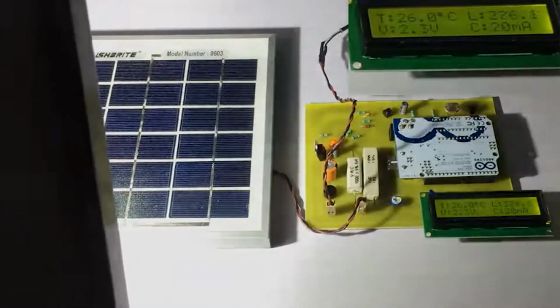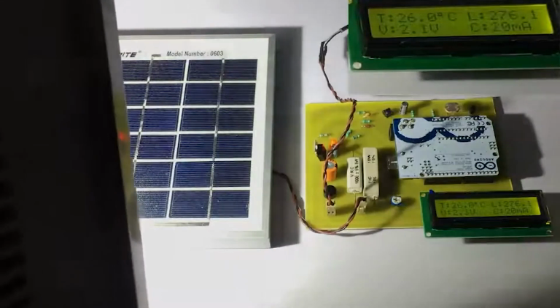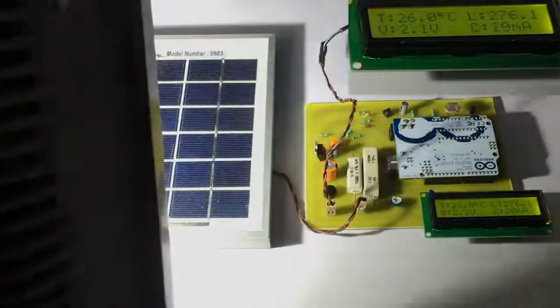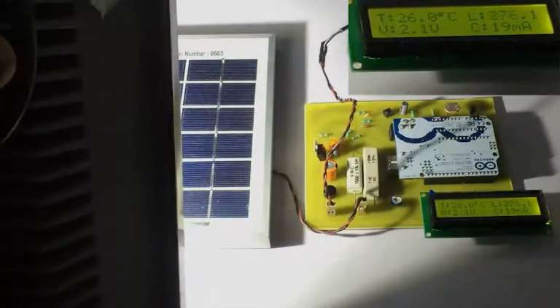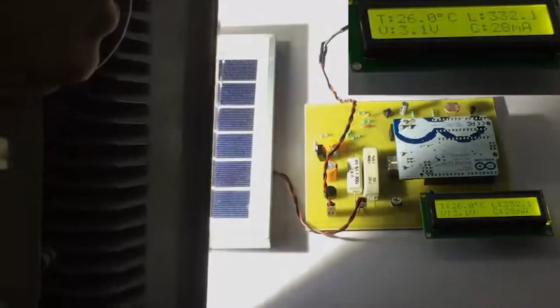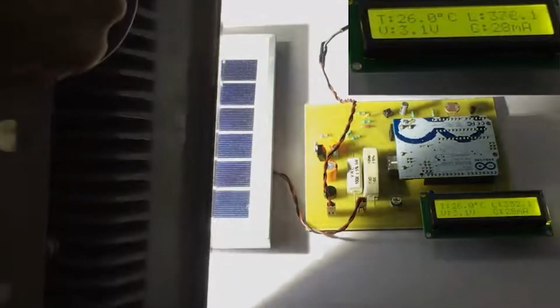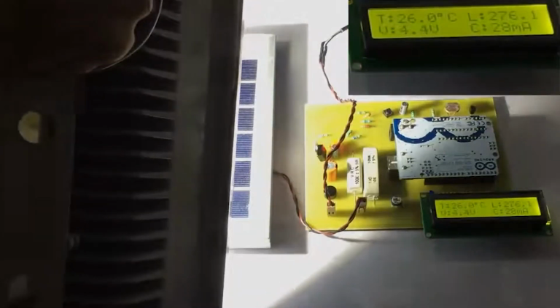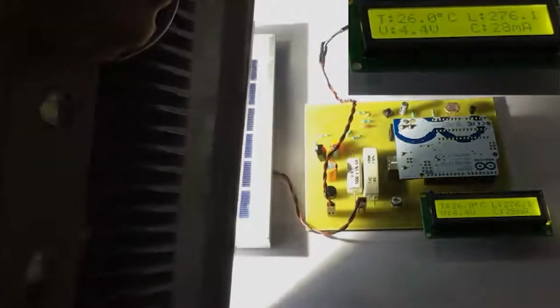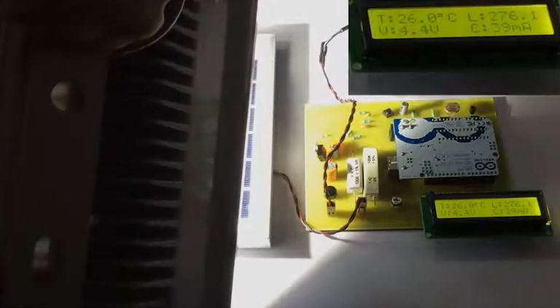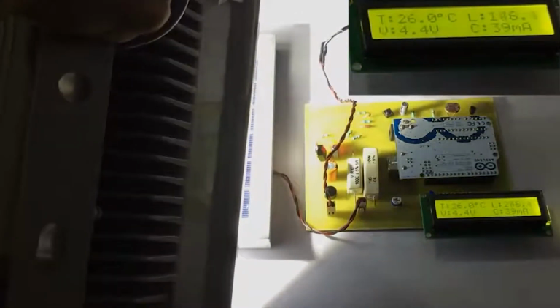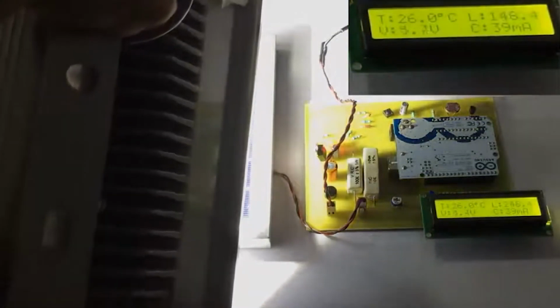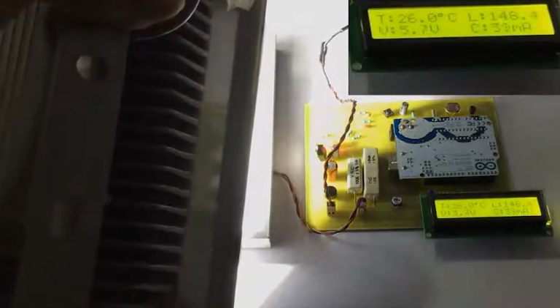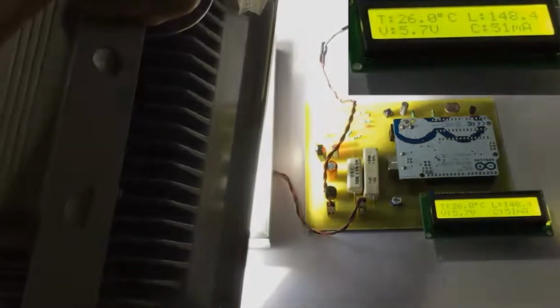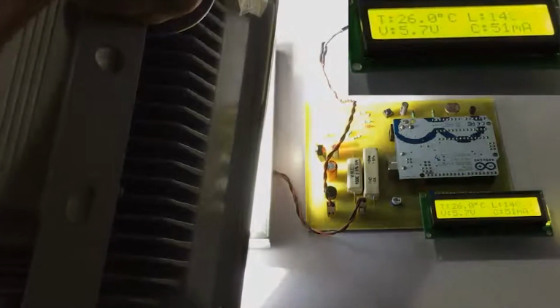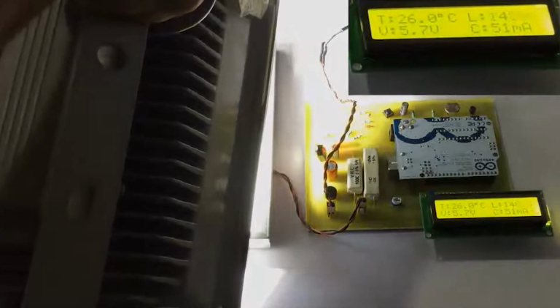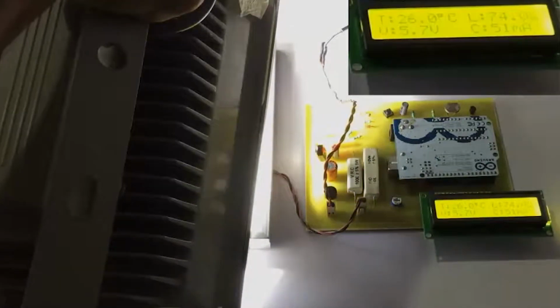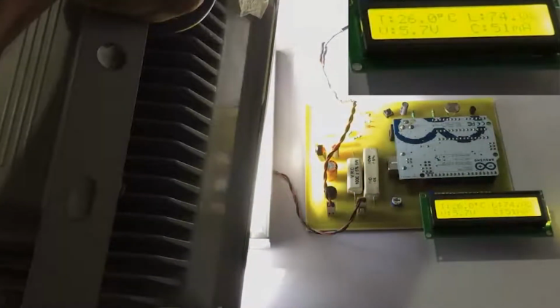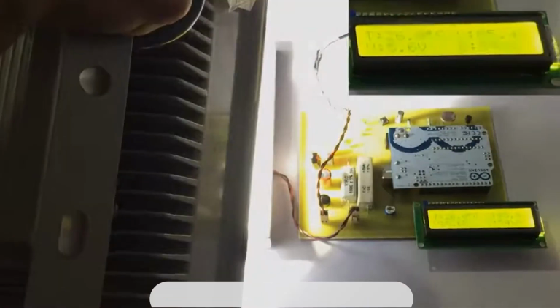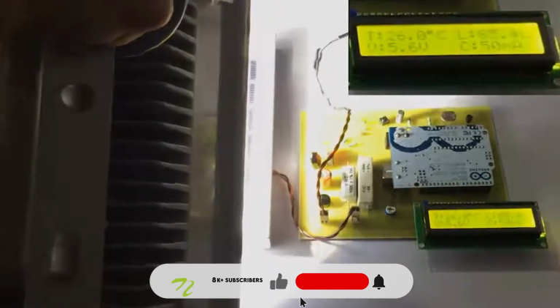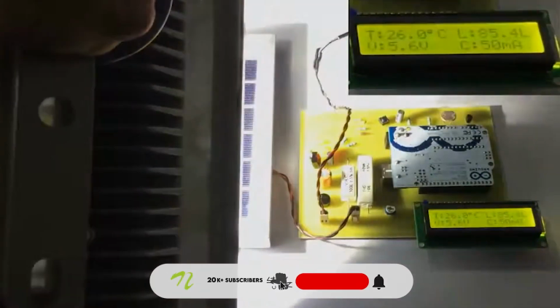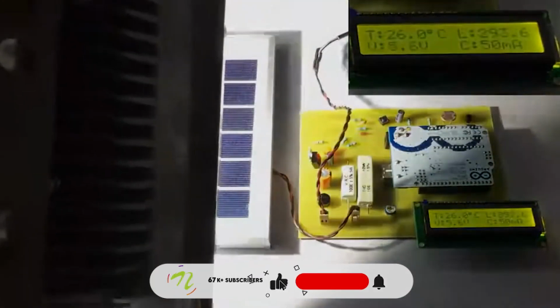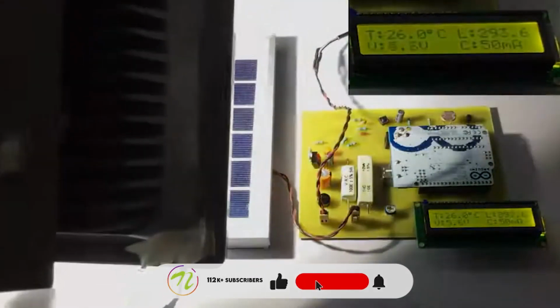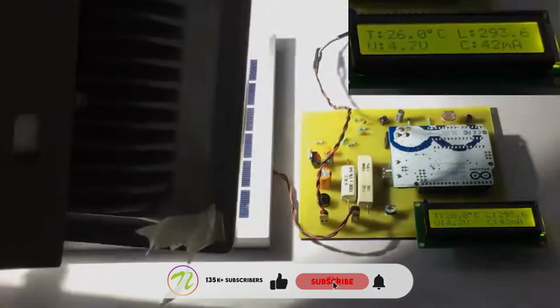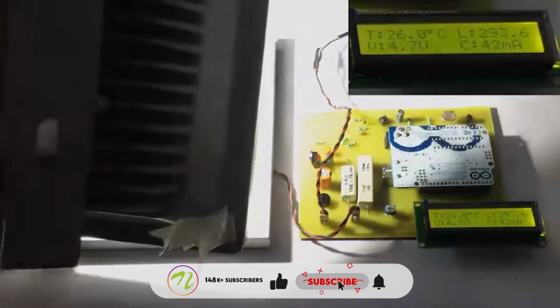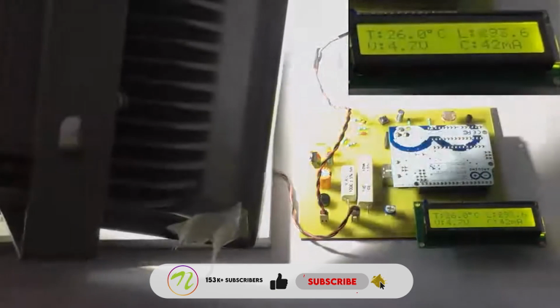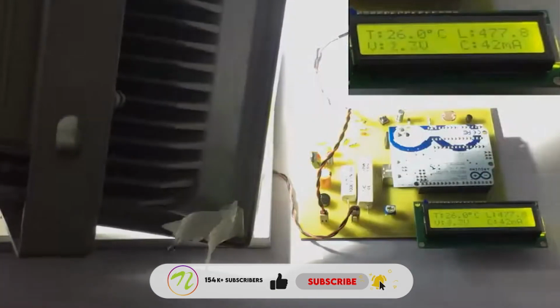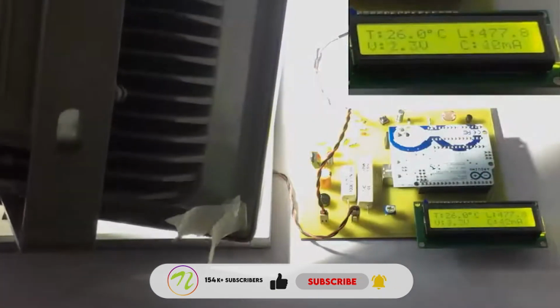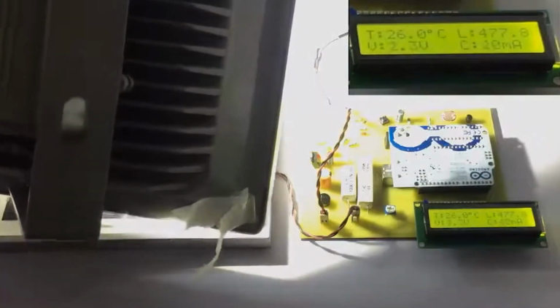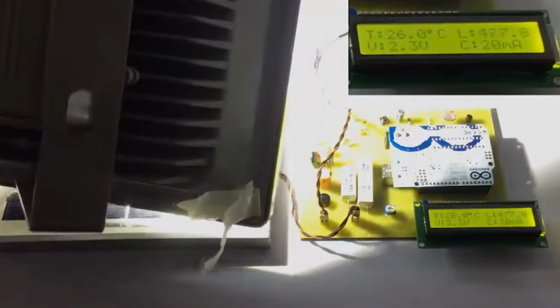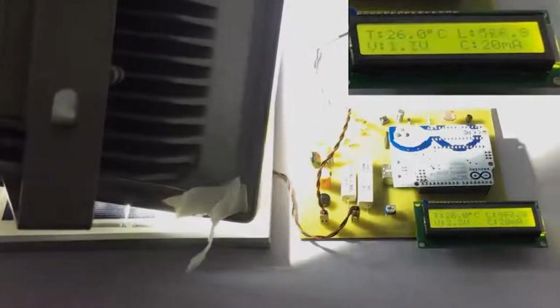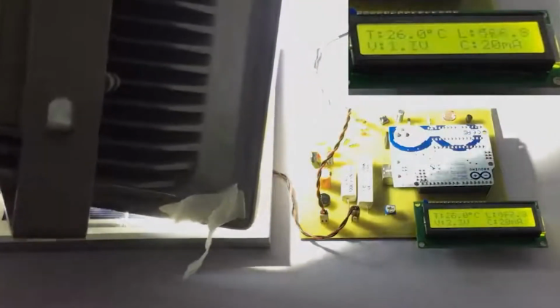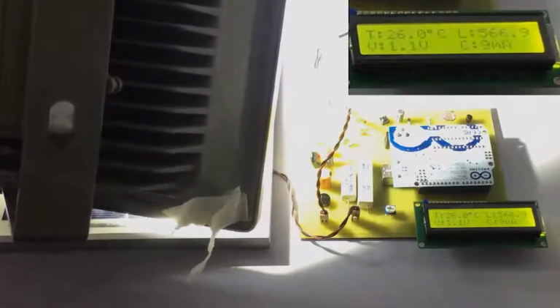As you can see, as we bring the light closer, it will give a higher voltage and current. Now let us focus some light on the lux or light sensor, and as you can see, the light intensity has also increased.